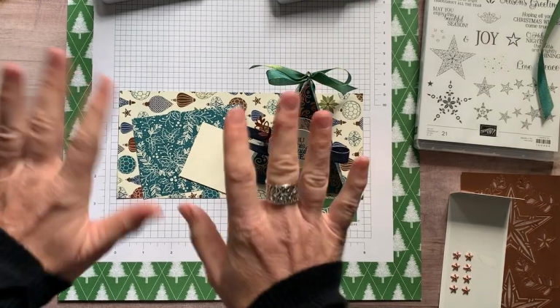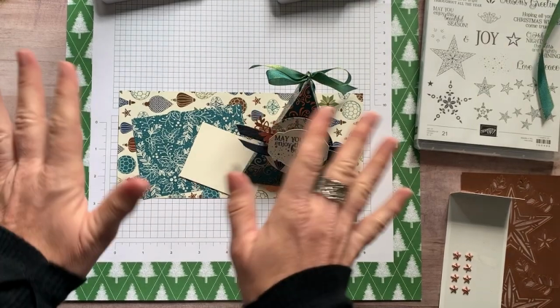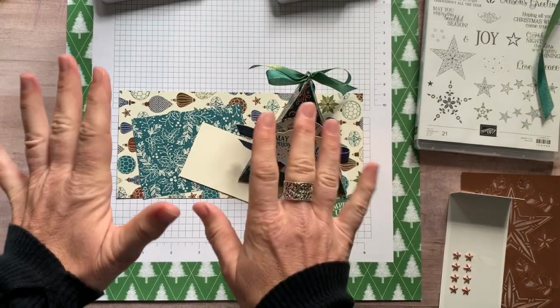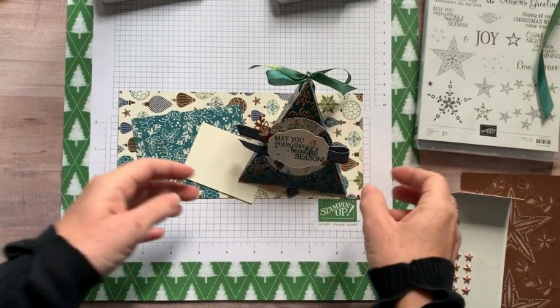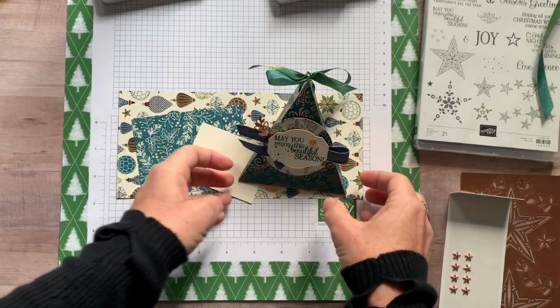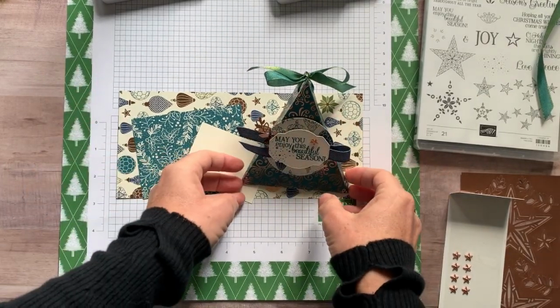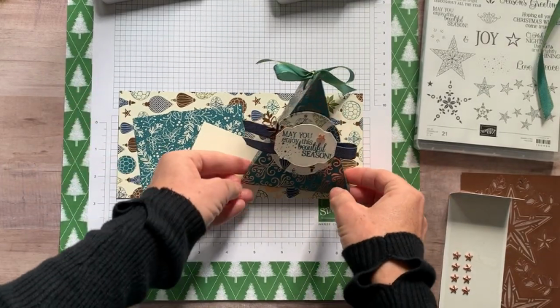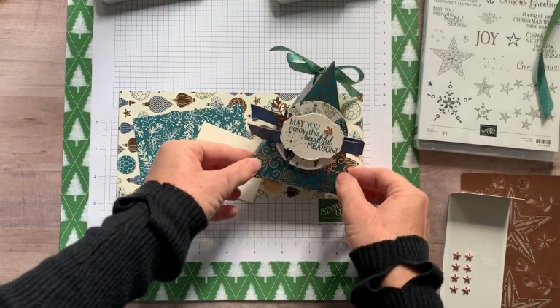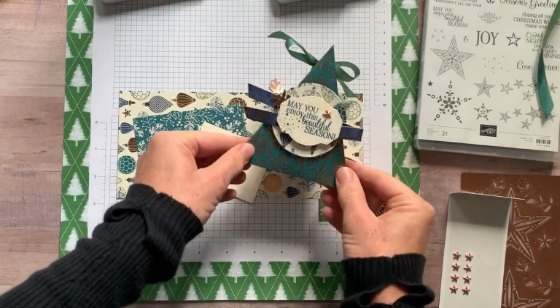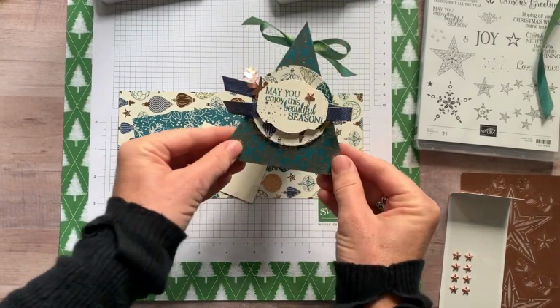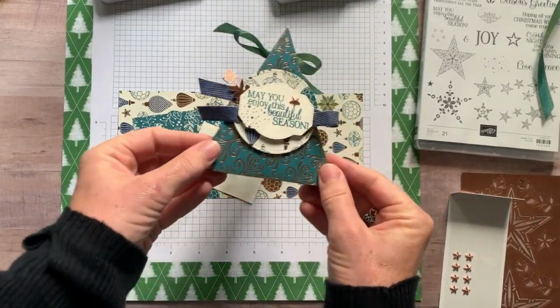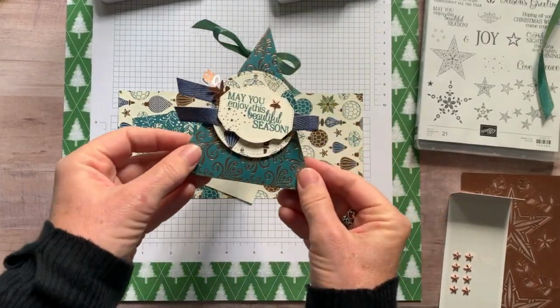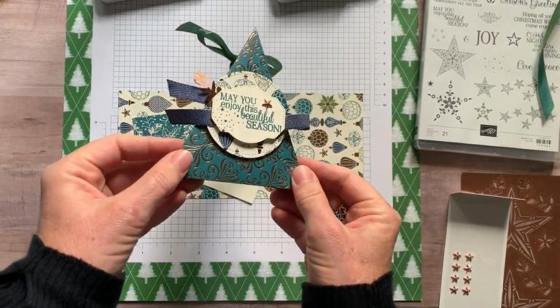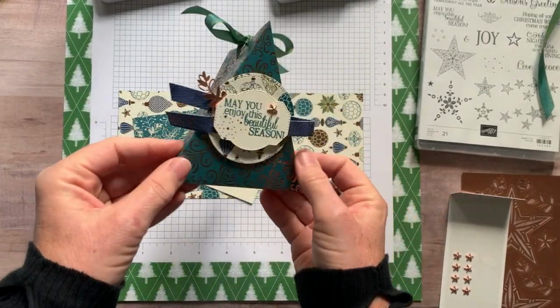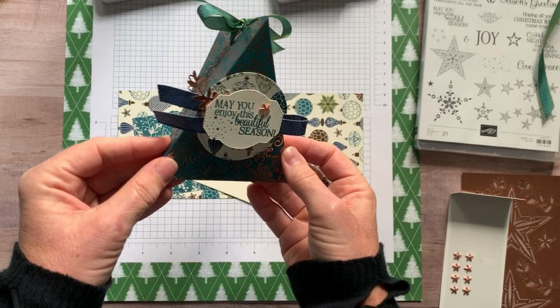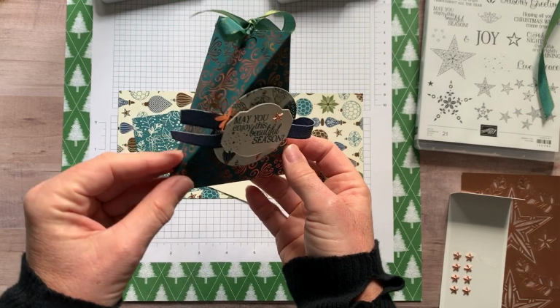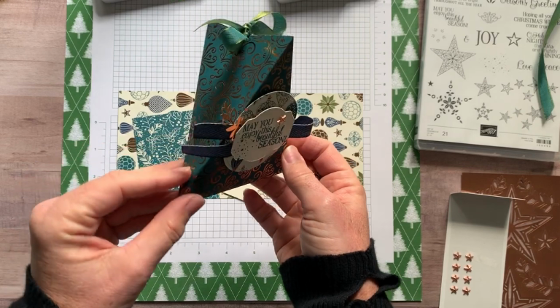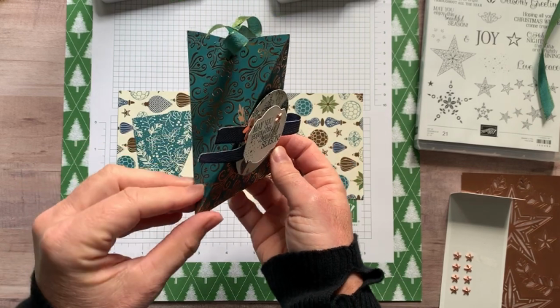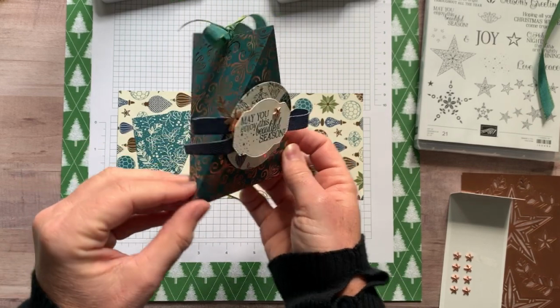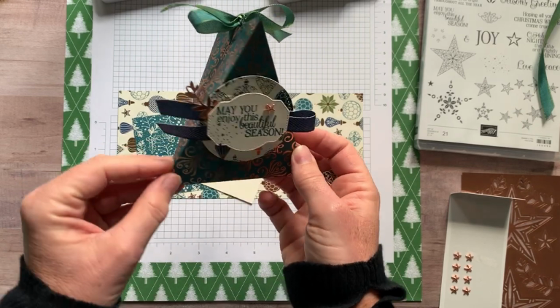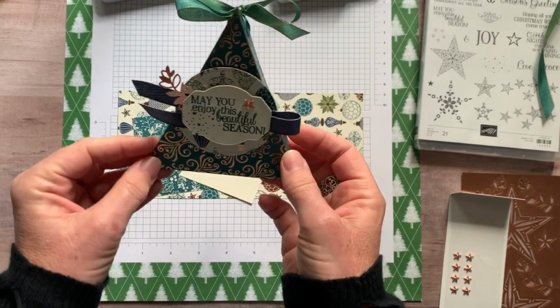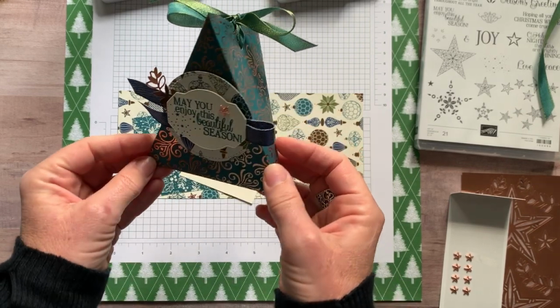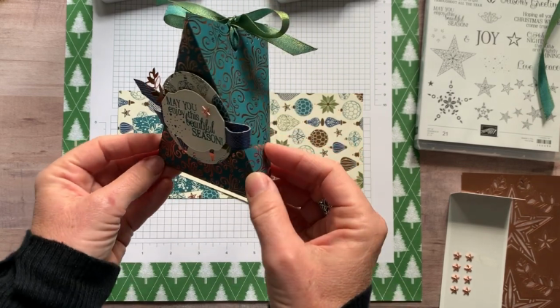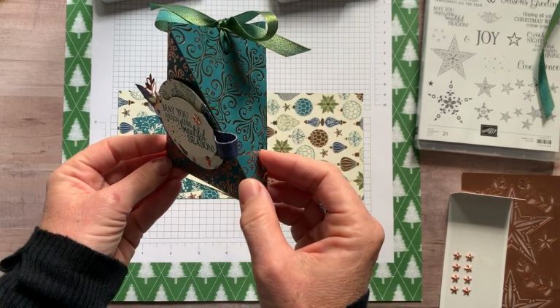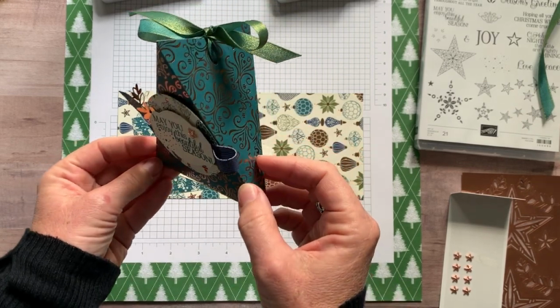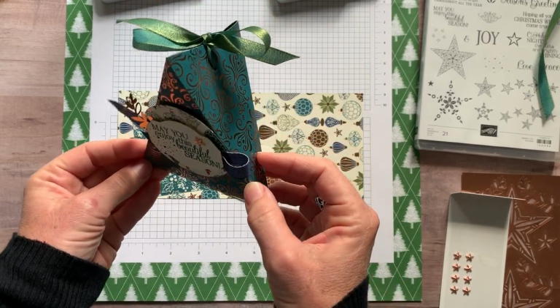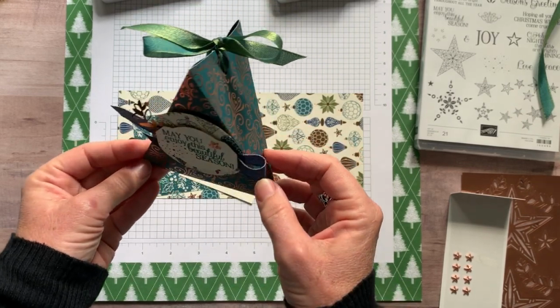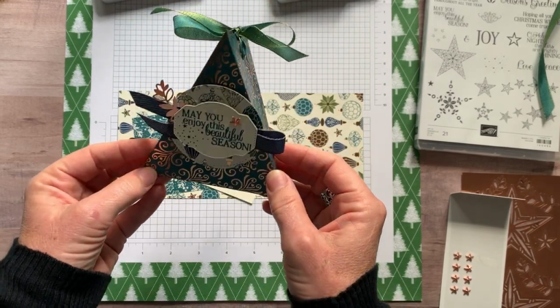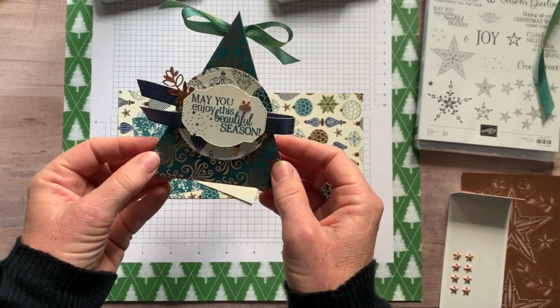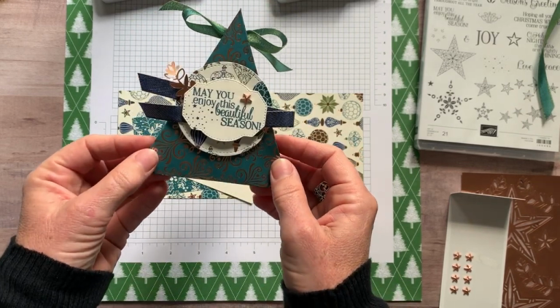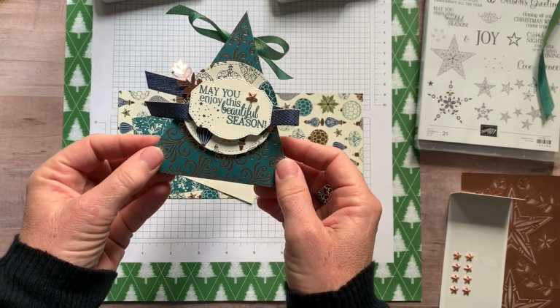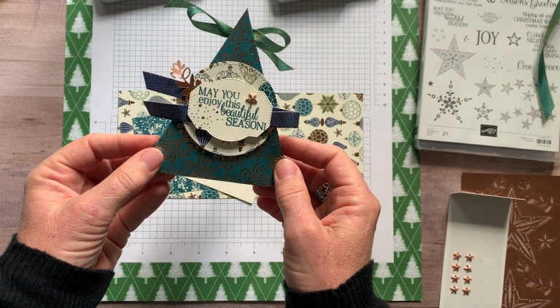Well hello friends, it's Amy Frelici at the Gathering Inkspiration Stamp Studio and today I have another super cute little, just another fun treat holder idea for you.